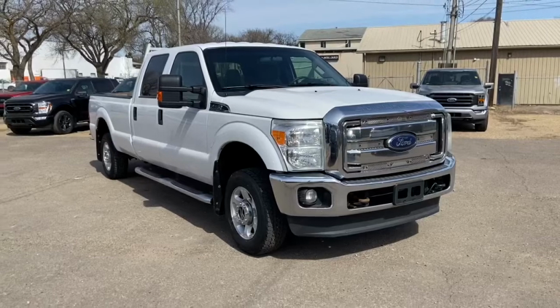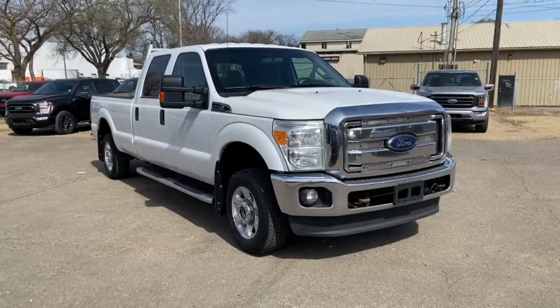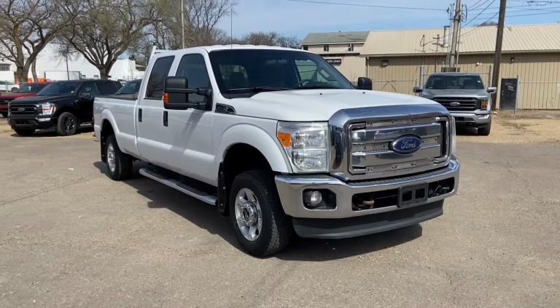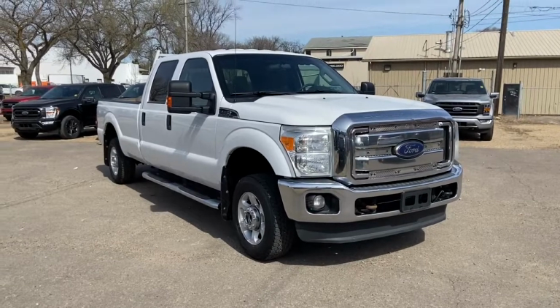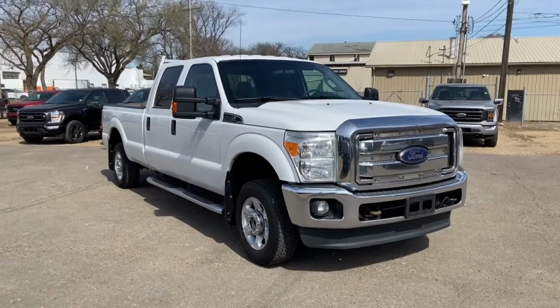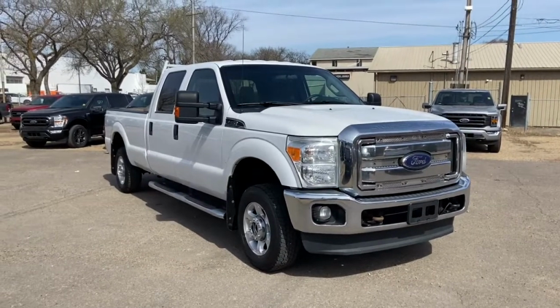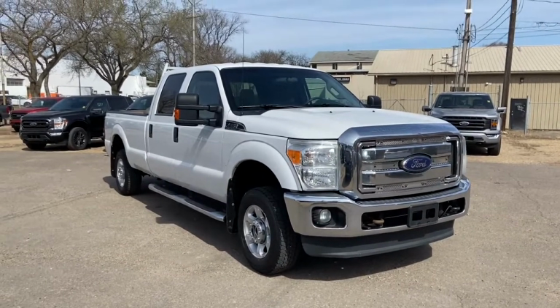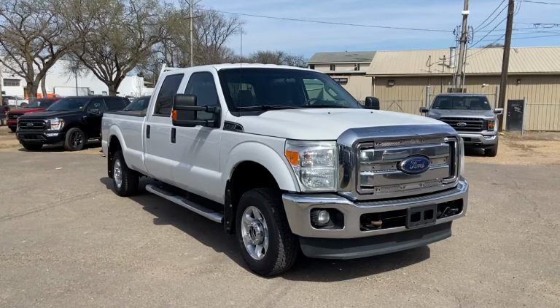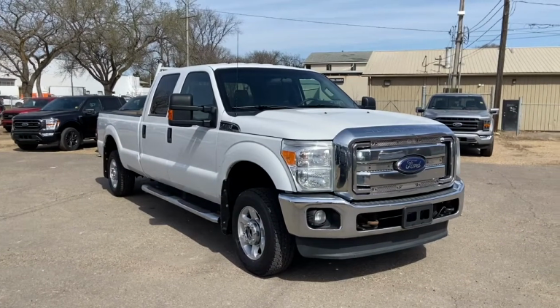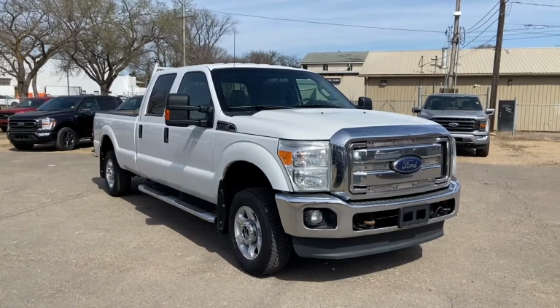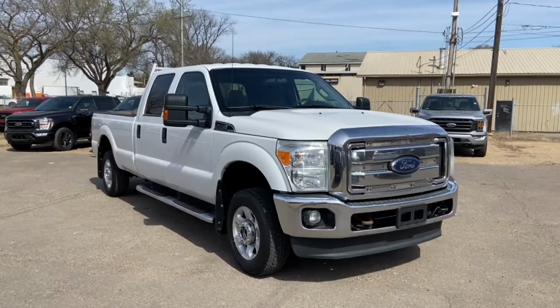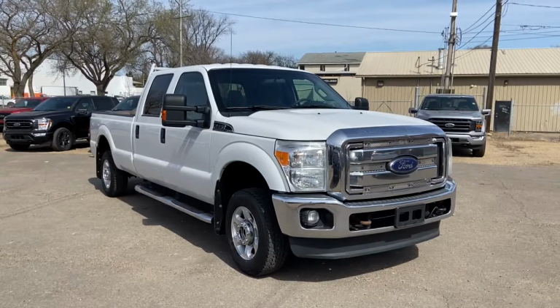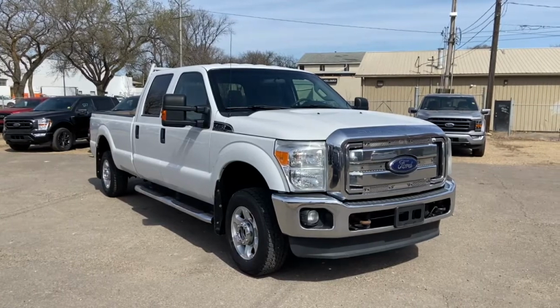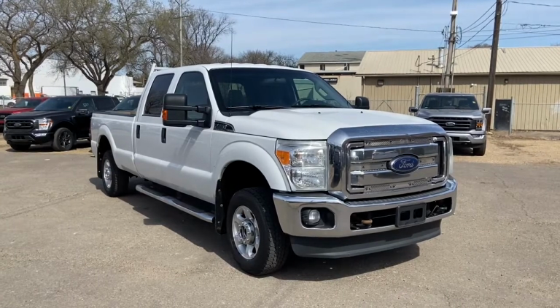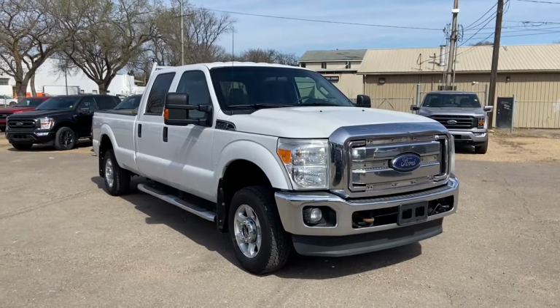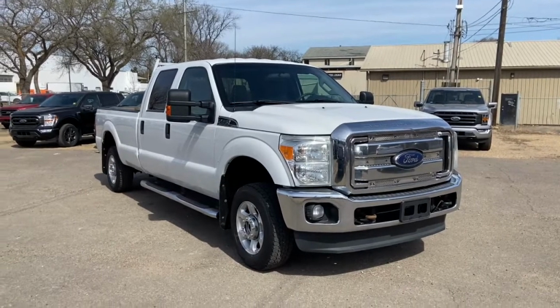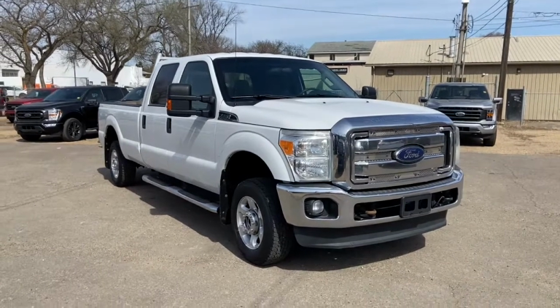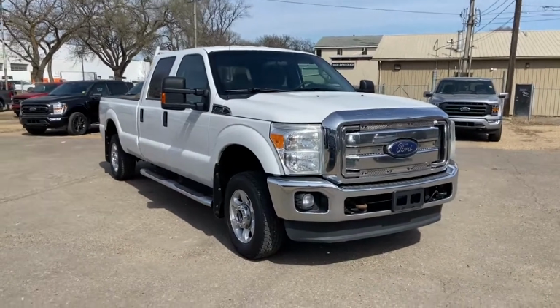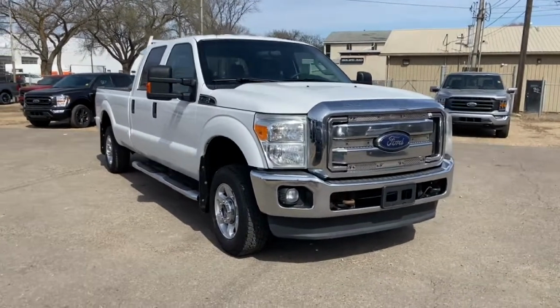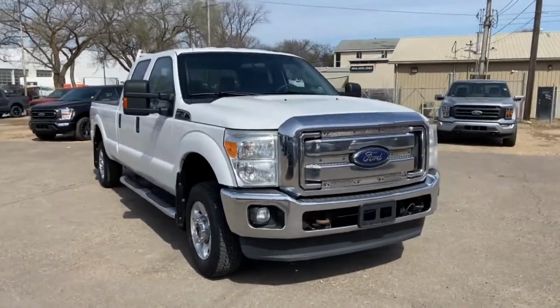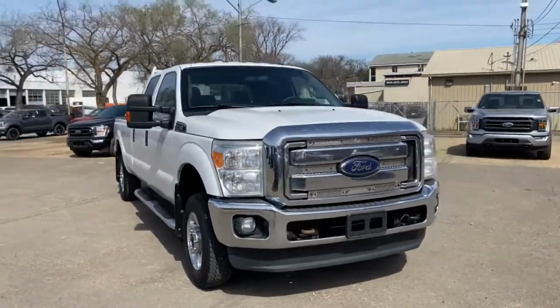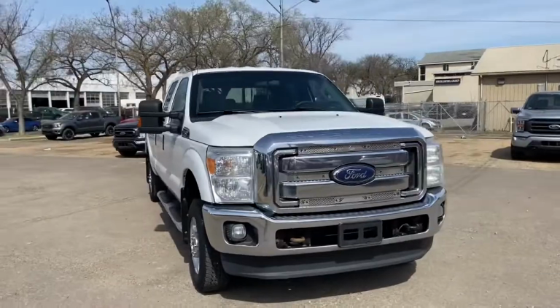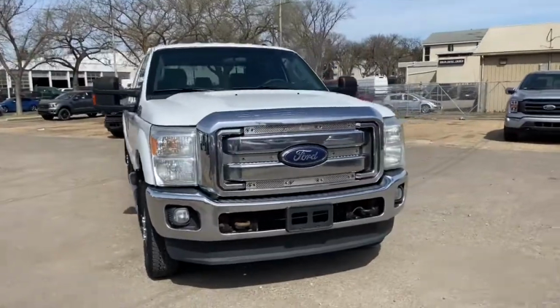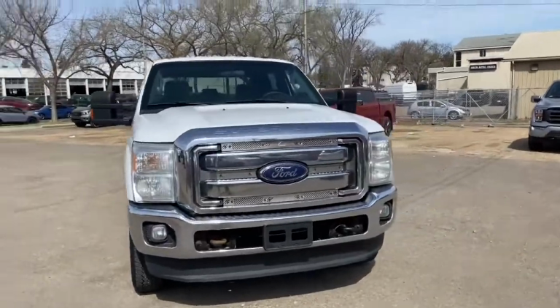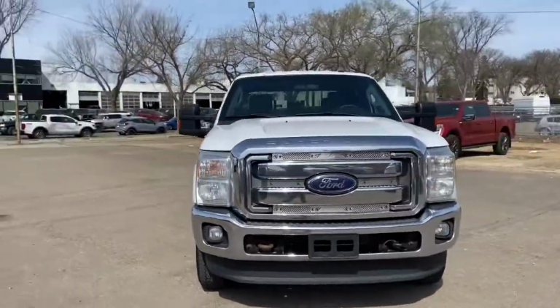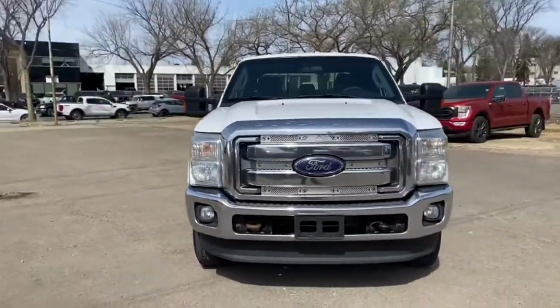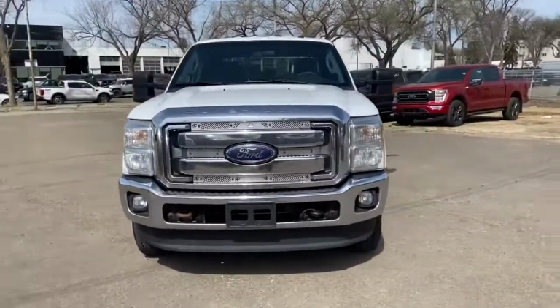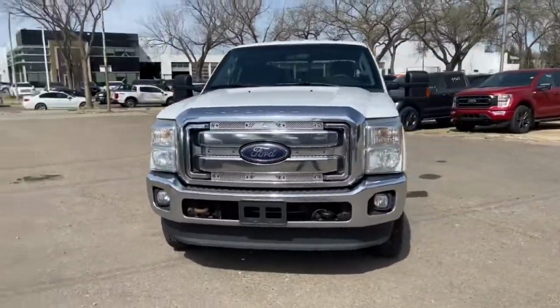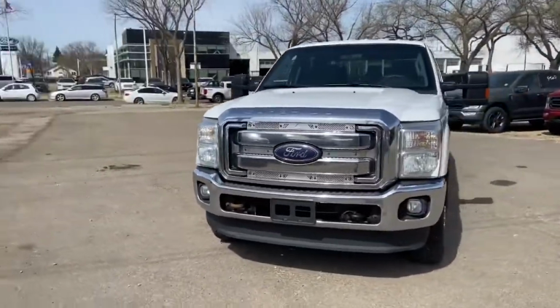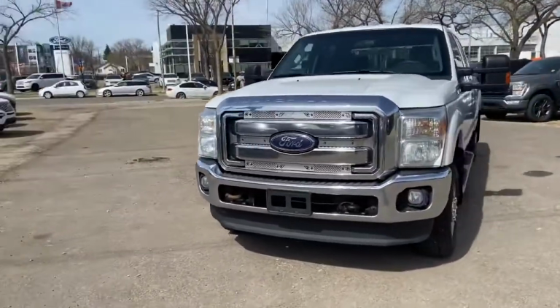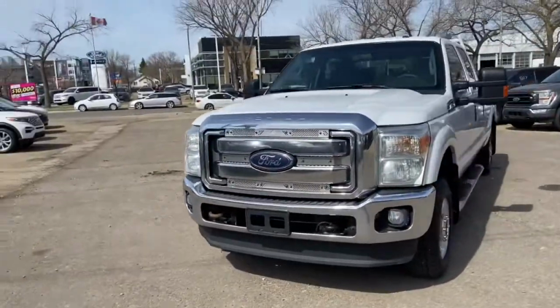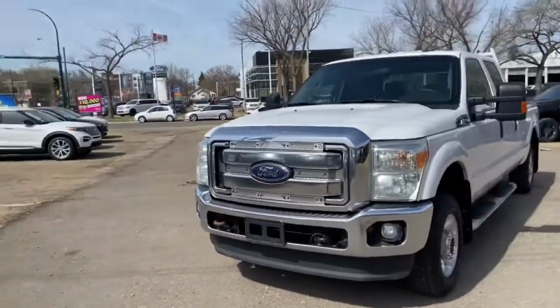Hey, it's Lindsay again at Waterloo Ford Lincoln. Today I'm showing you this 2013 Ford F250 XLT in white. This F250 has the 6.2 litre V8 gas engine with automatic transmission and four-wheel drive.